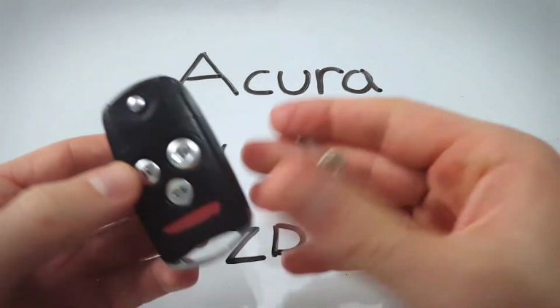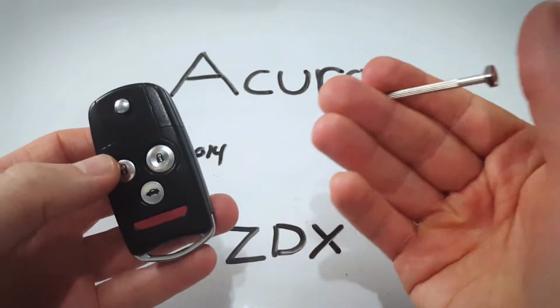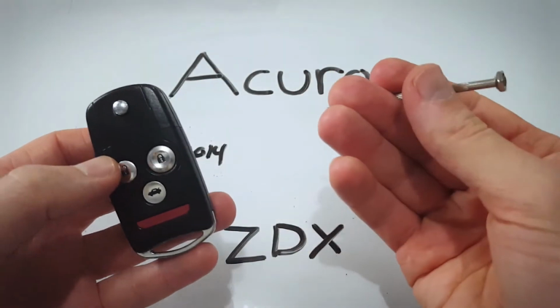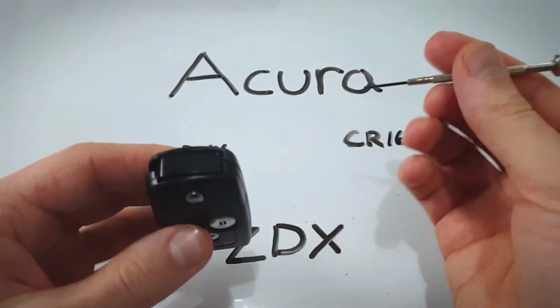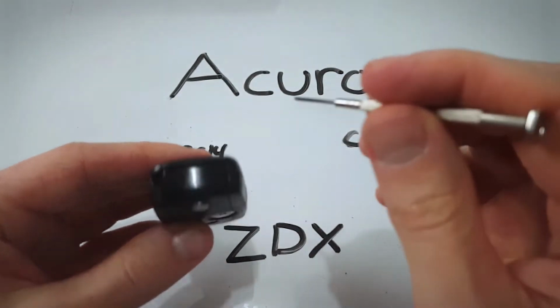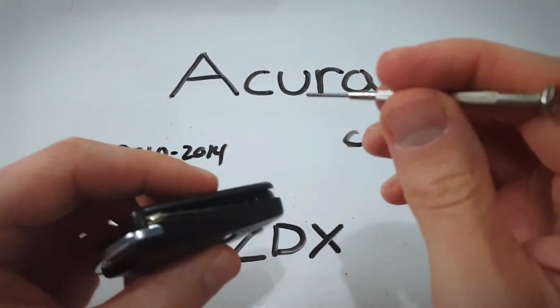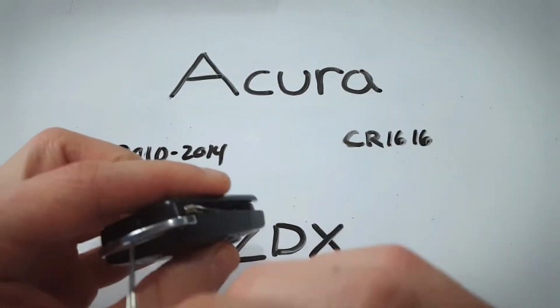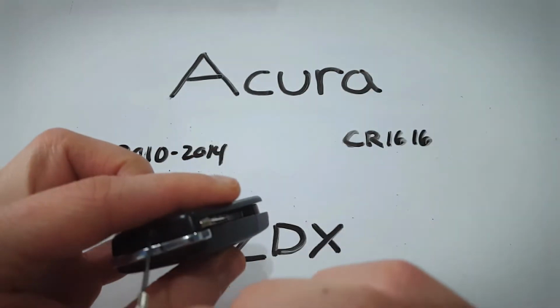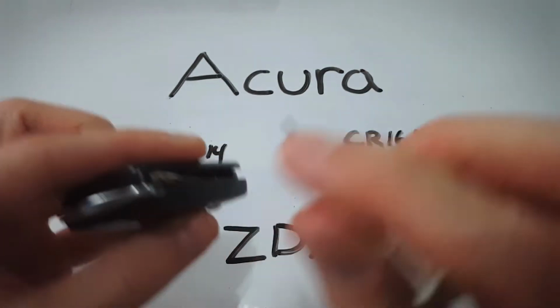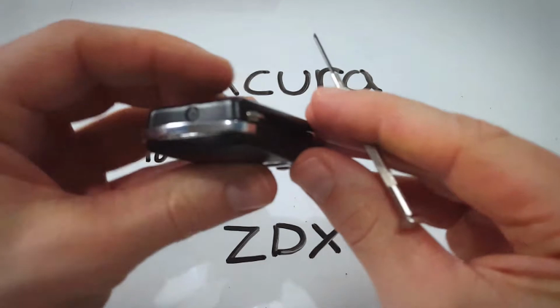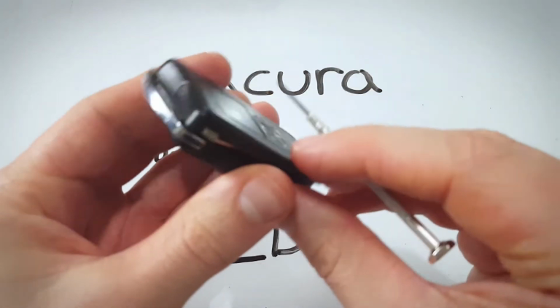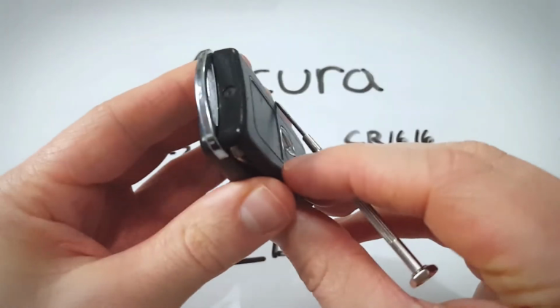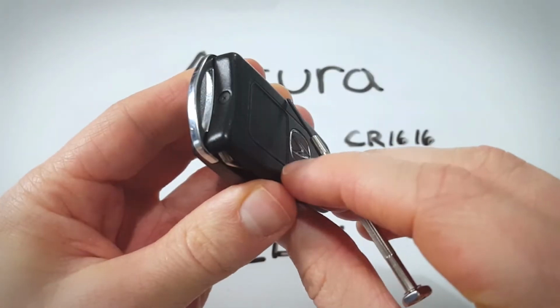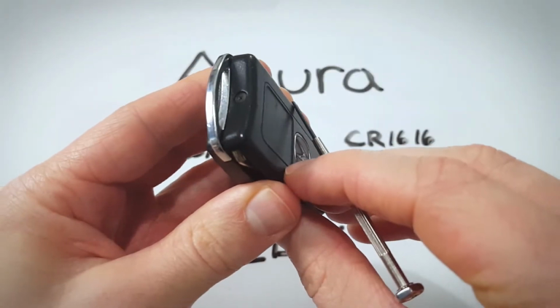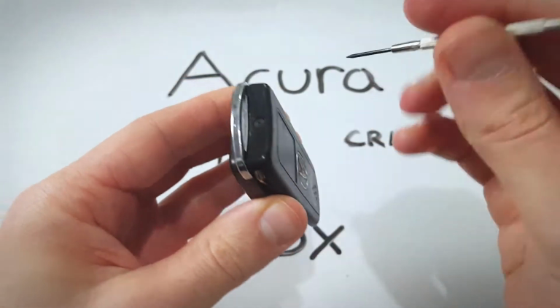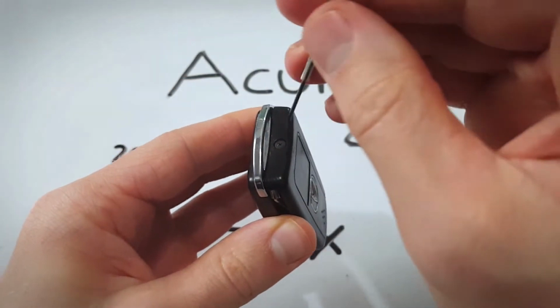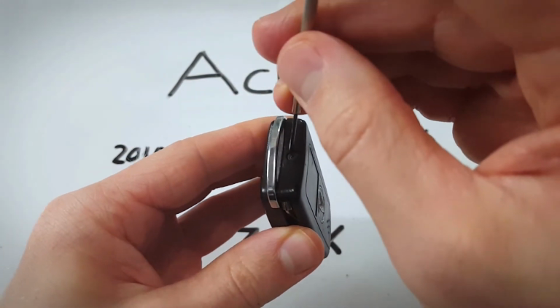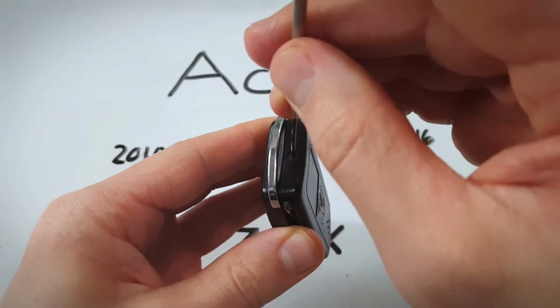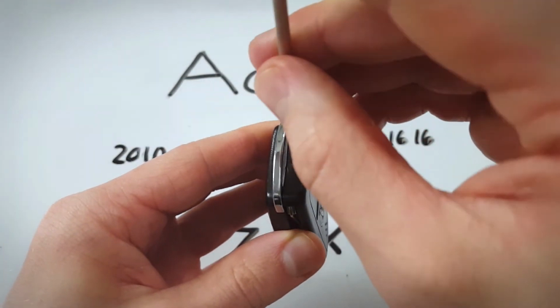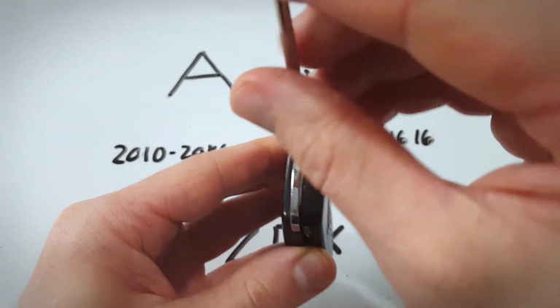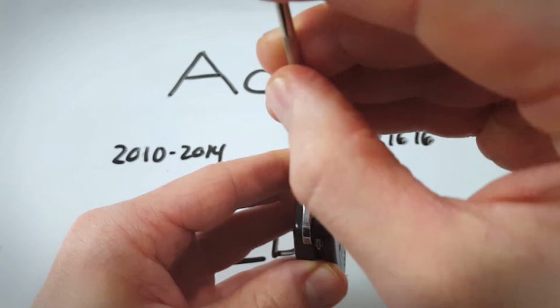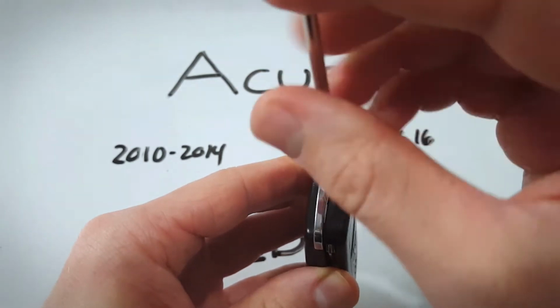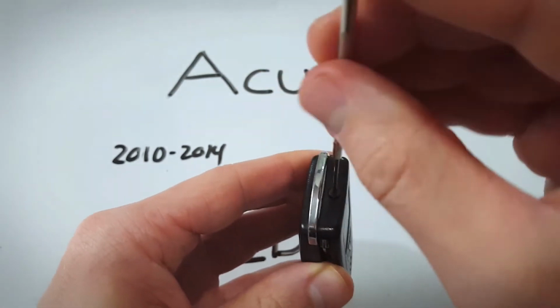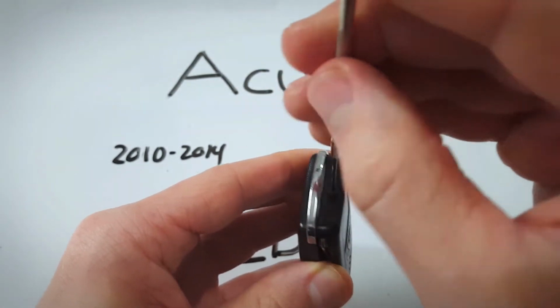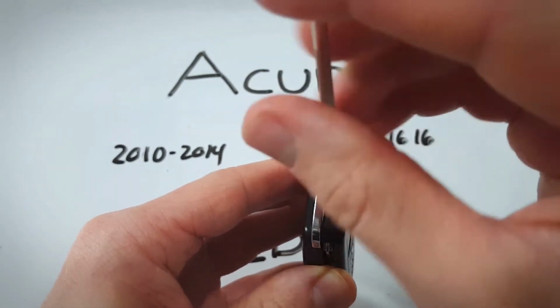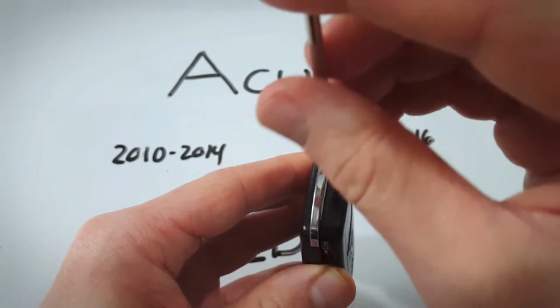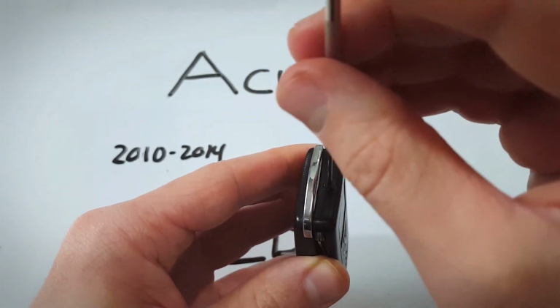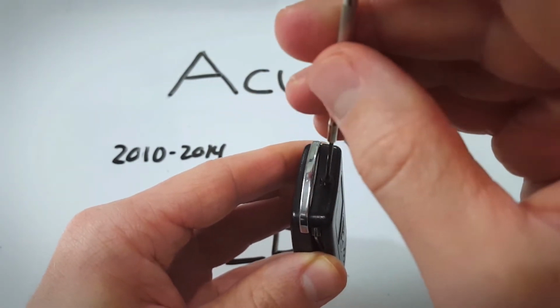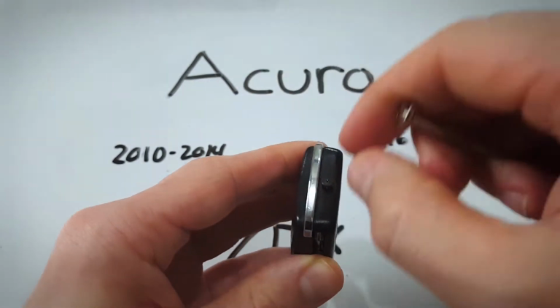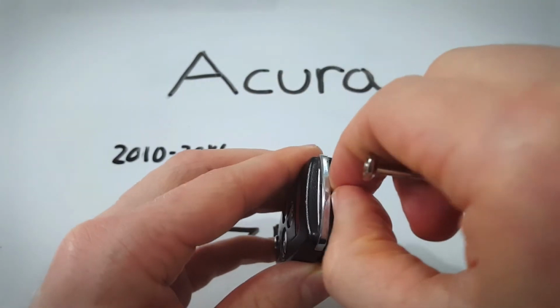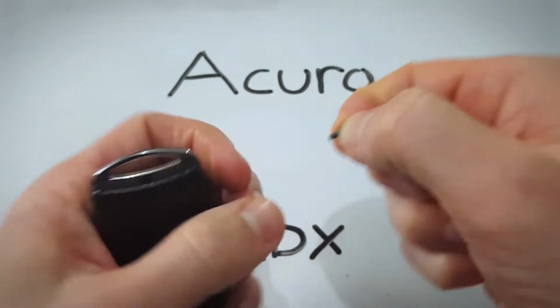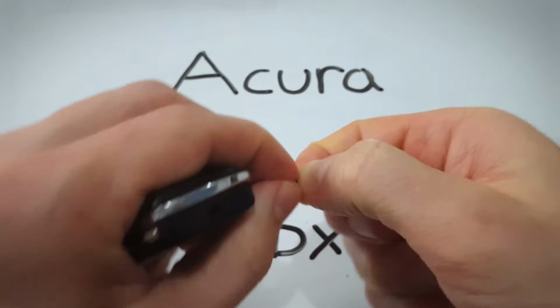Once you have everything you need, start by coming to the bottom of this keyfob and removing that screw. Just twist it out. Be really careful not to drop it. Set it aside.